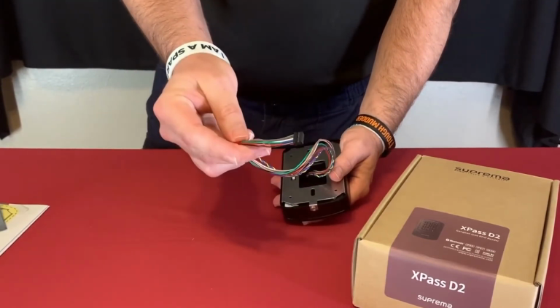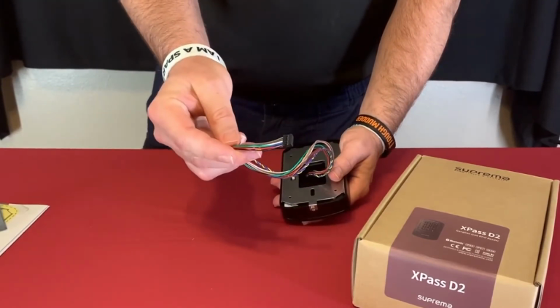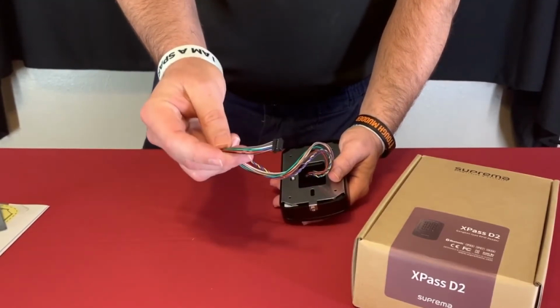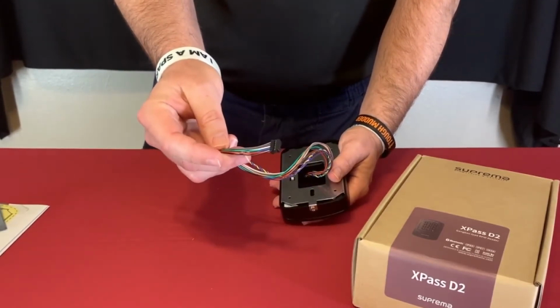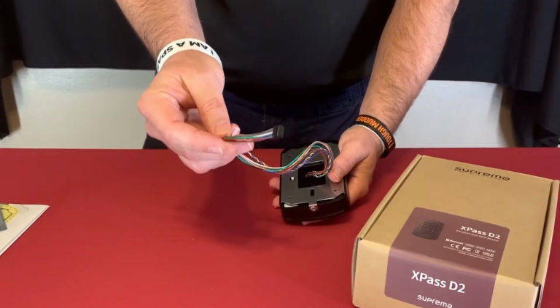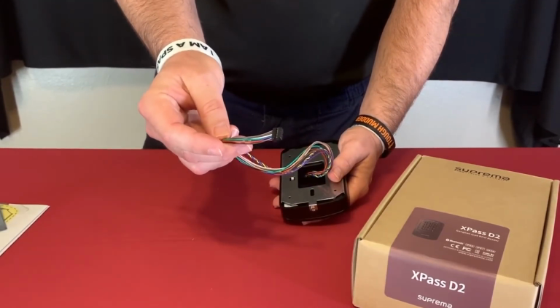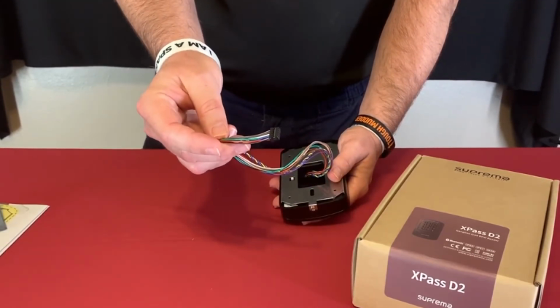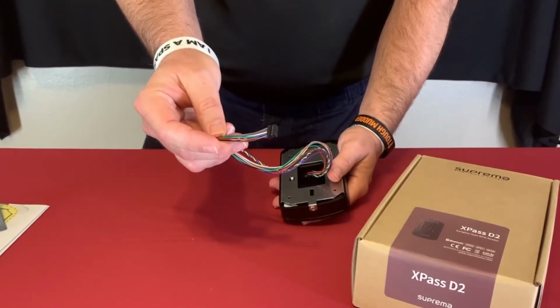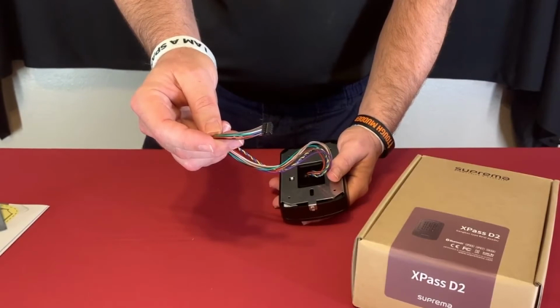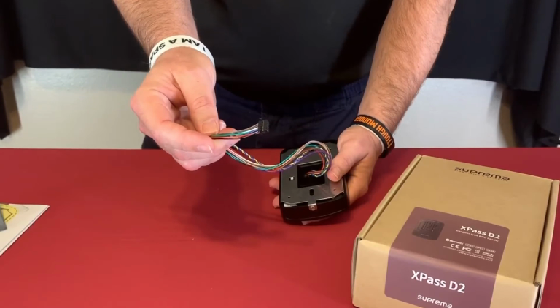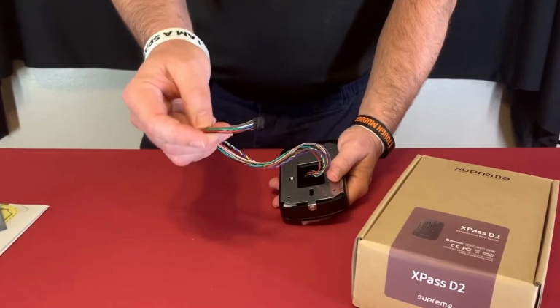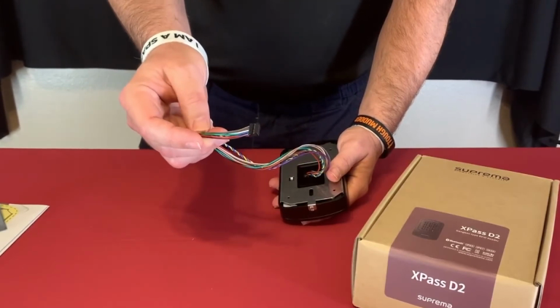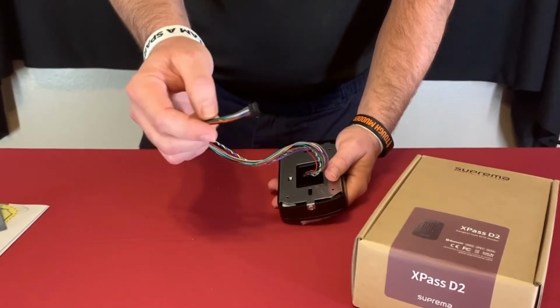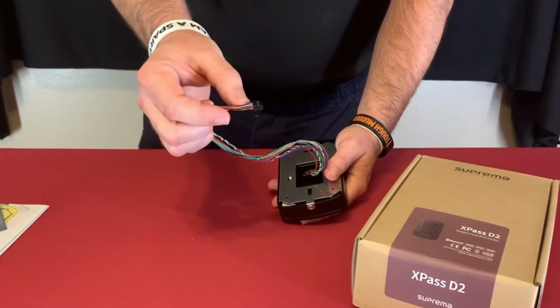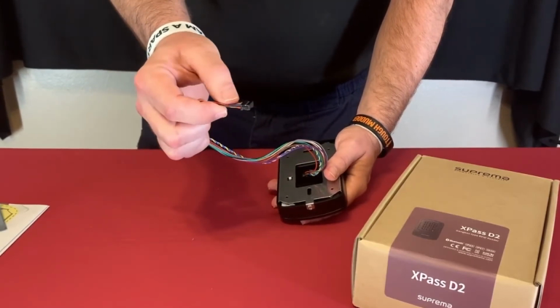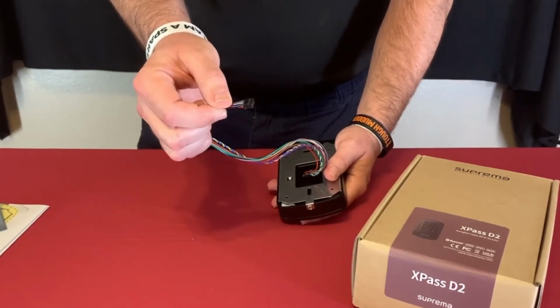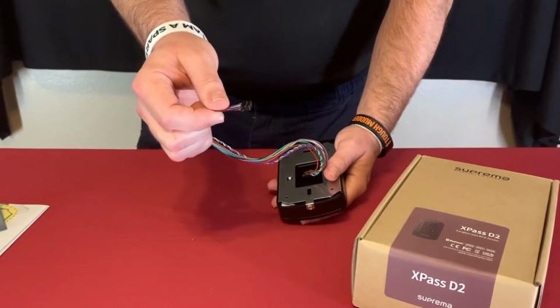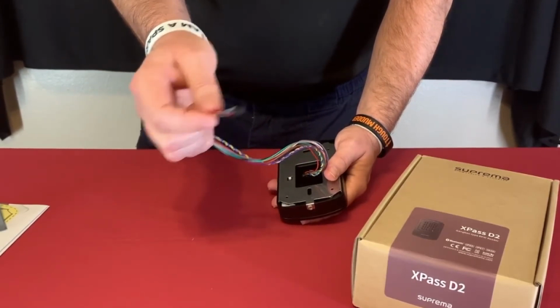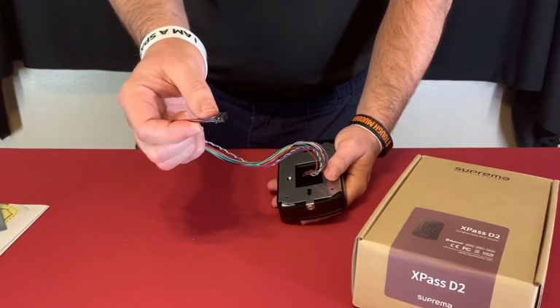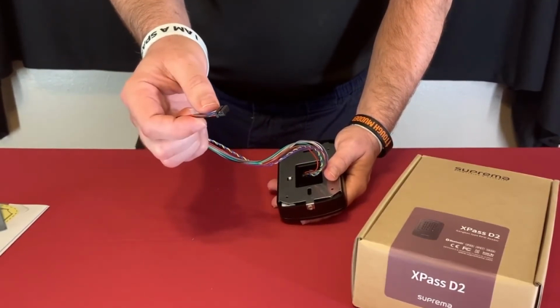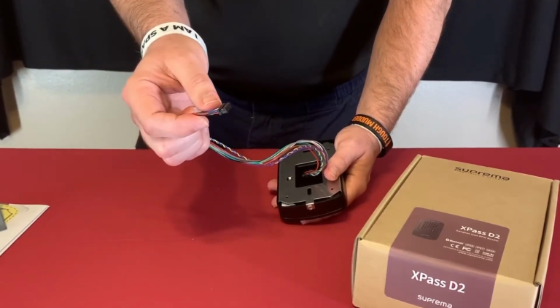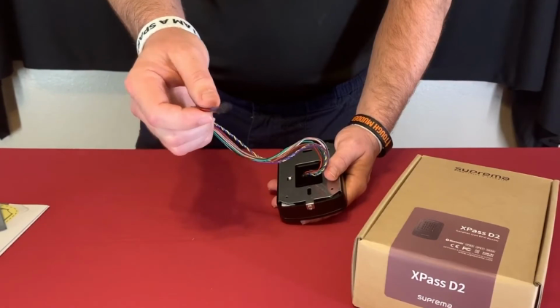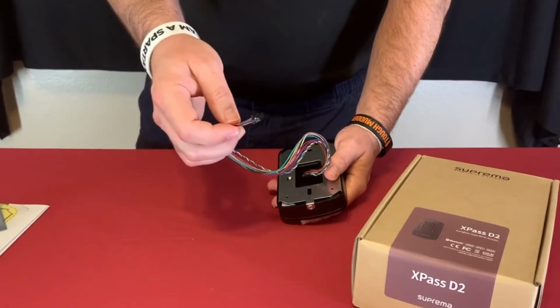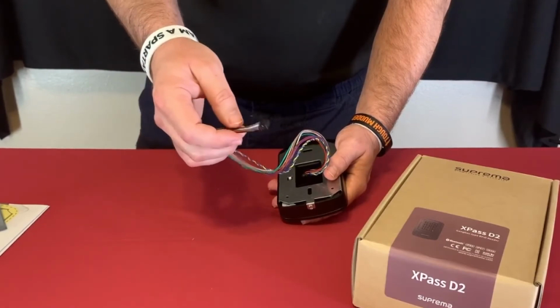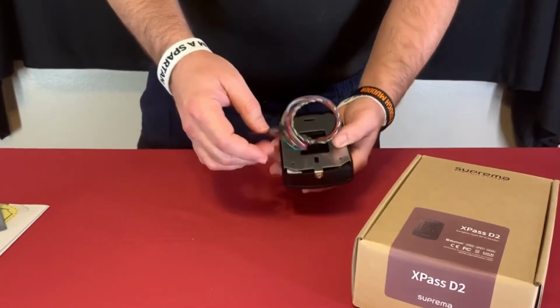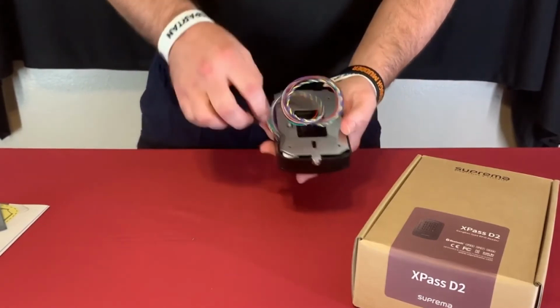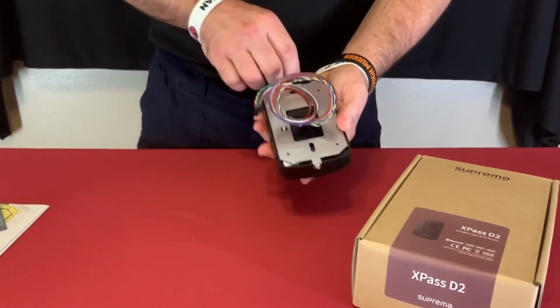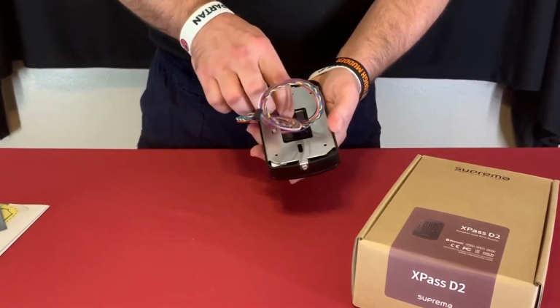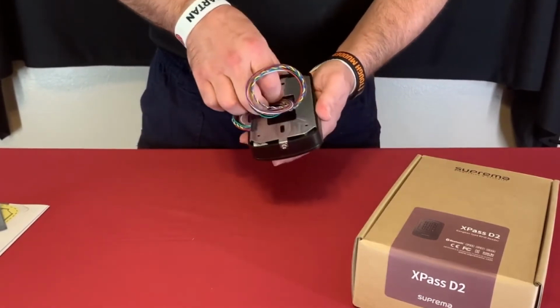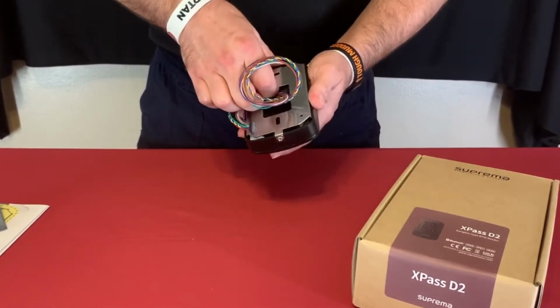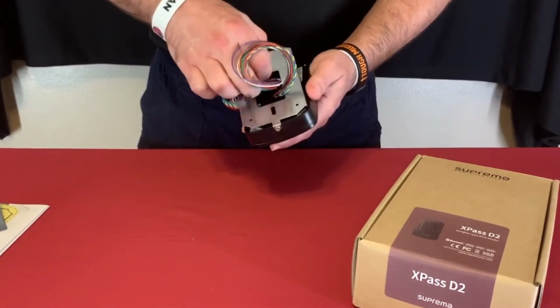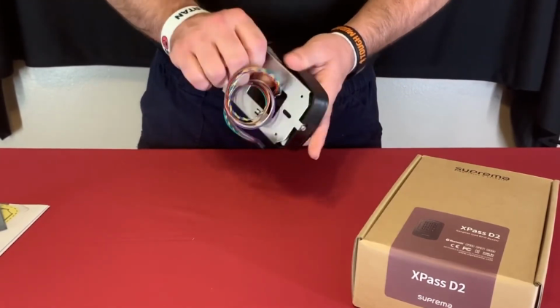On this pigtail — people have asked if we have an adapter for it — we do not. So you just cut the wires you need, or cut all the wires off as needed.